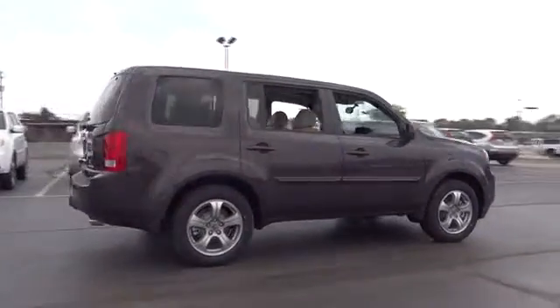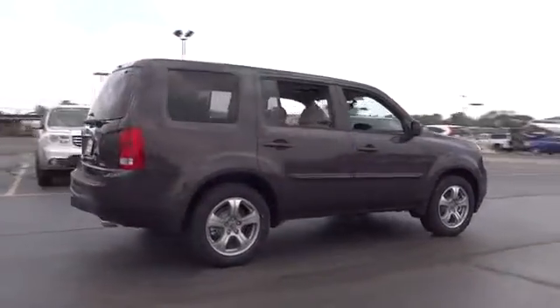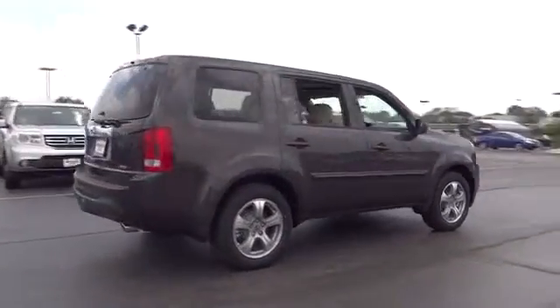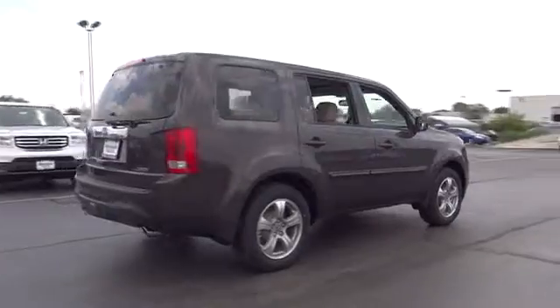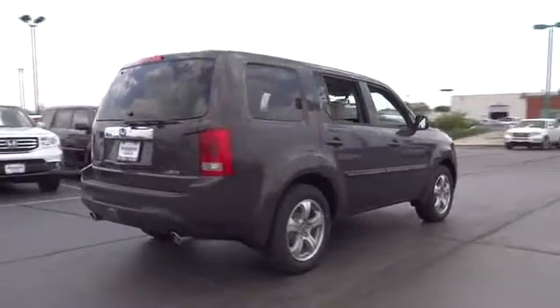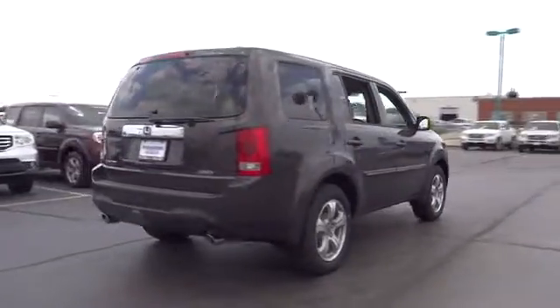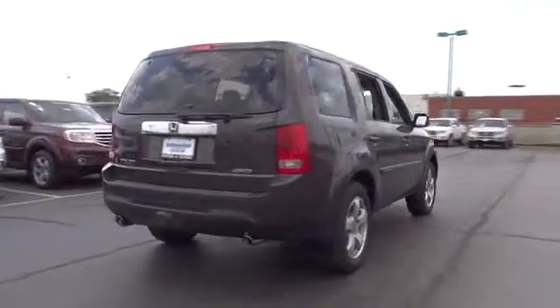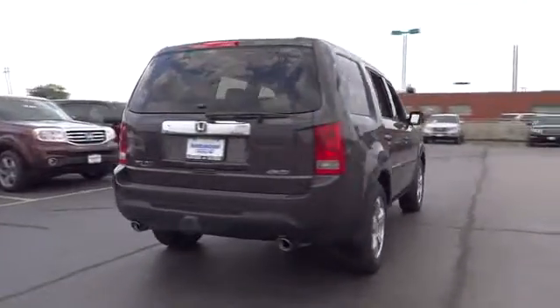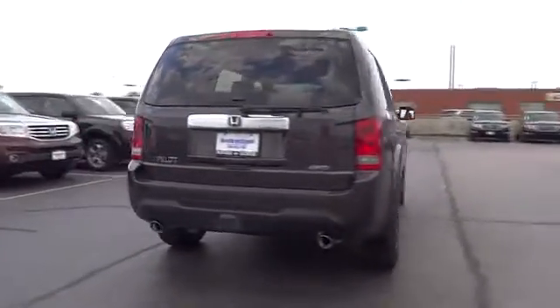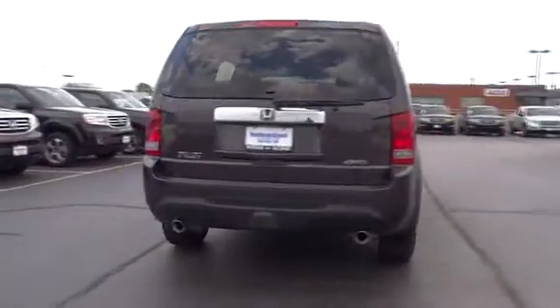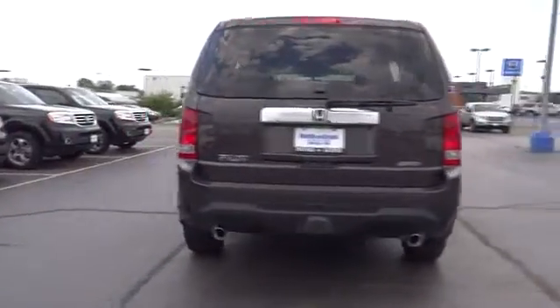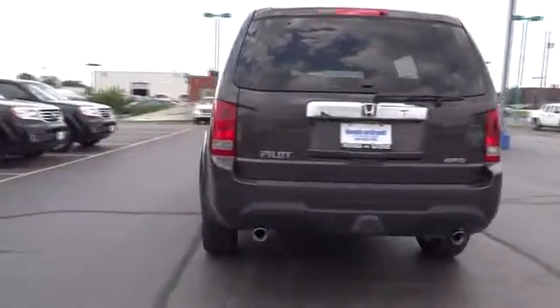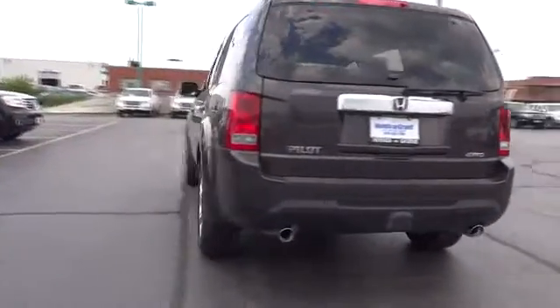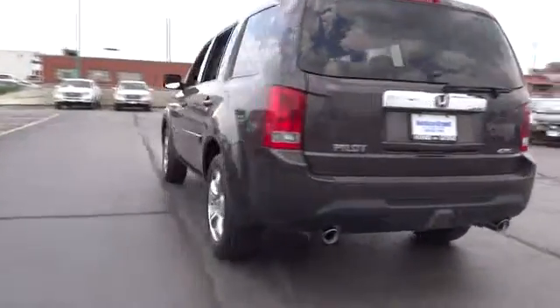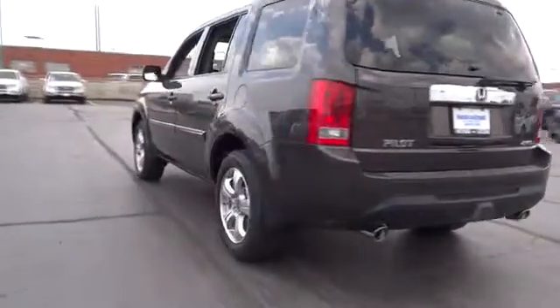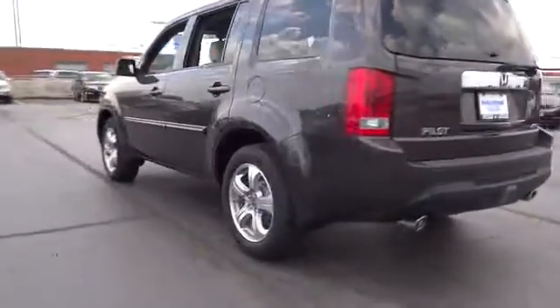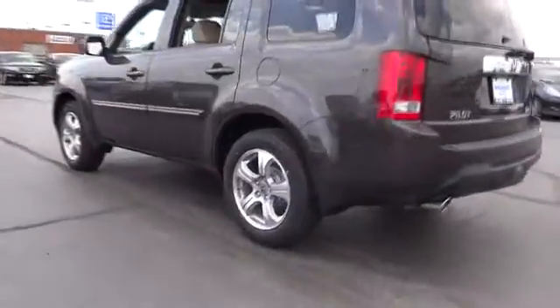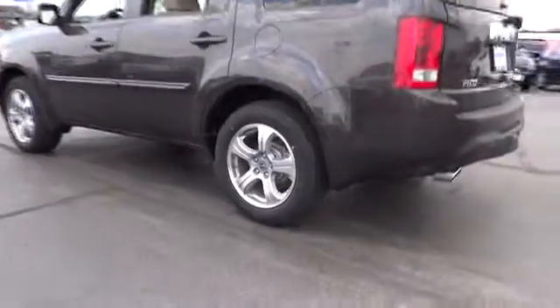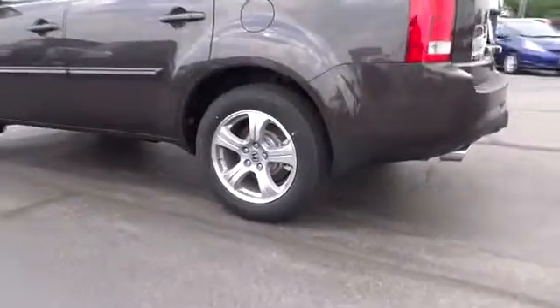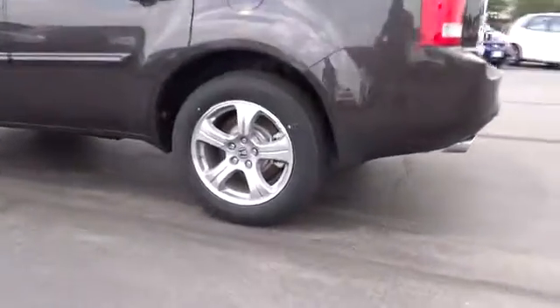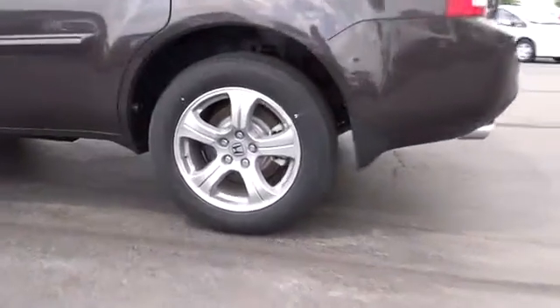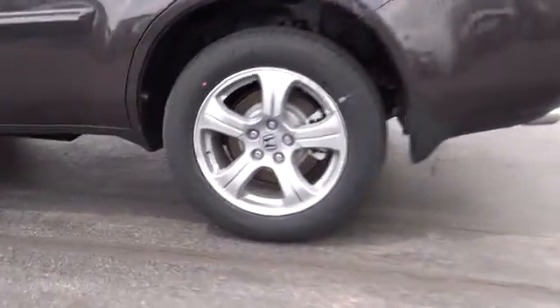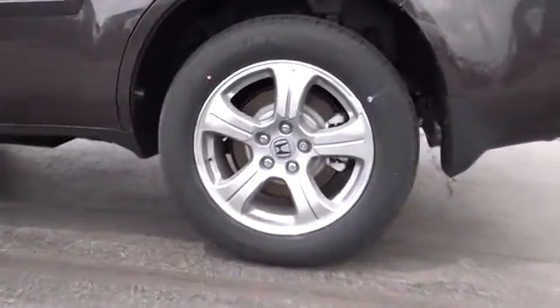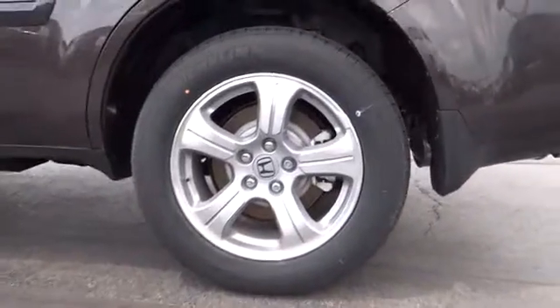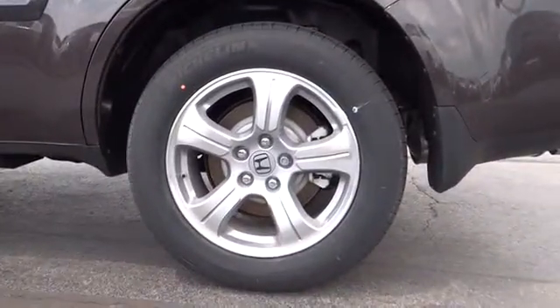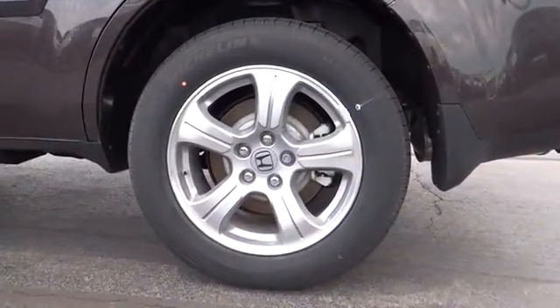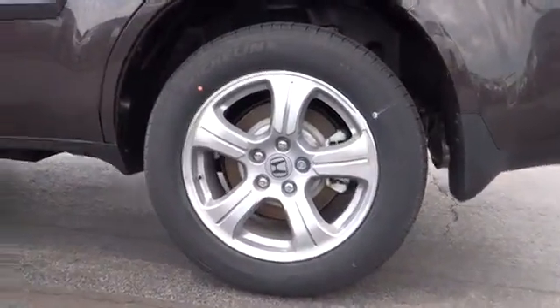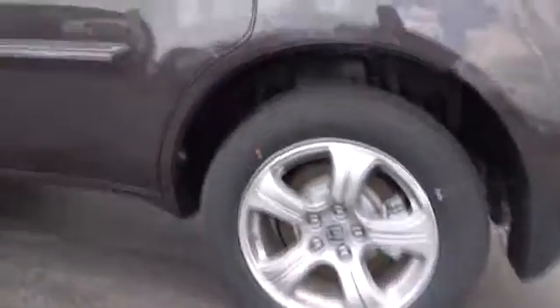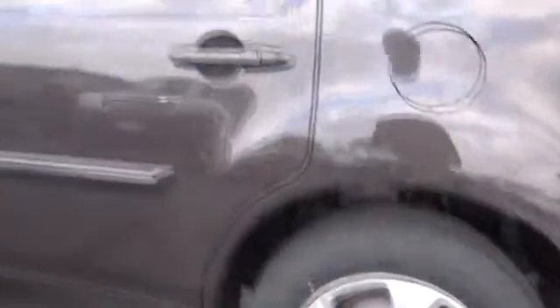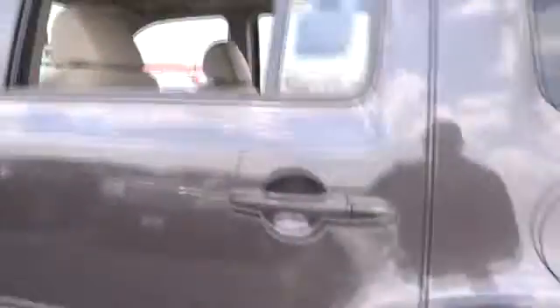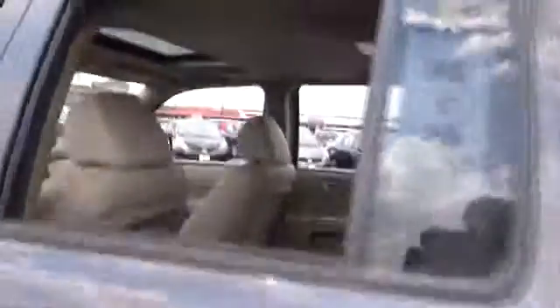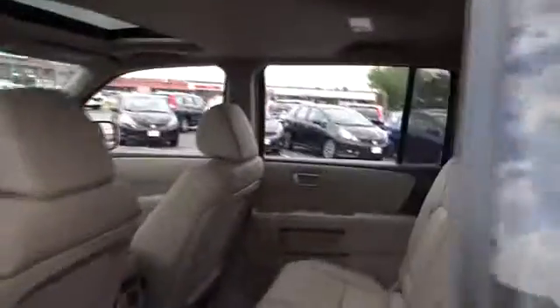Traction control. Anti-lock braking system. Stability control. Steering wheel audio controls. Power passenger seat. Toe hitch. Power lift gate. Power steering. Adjustable steering wheel.